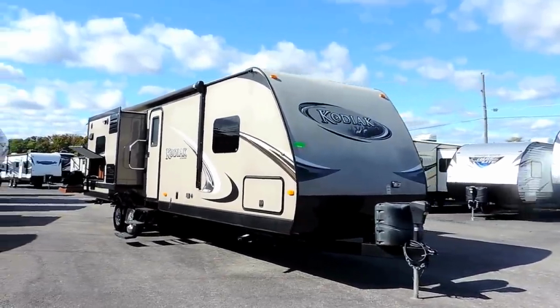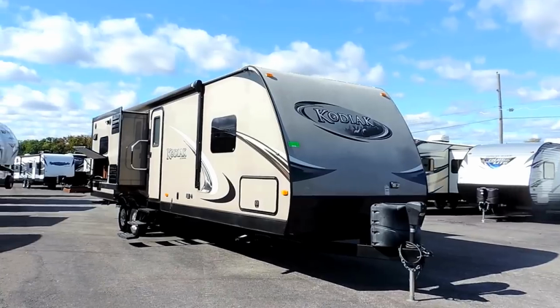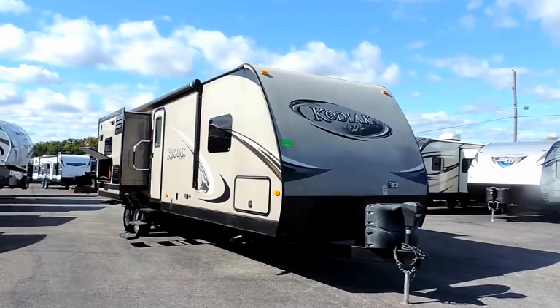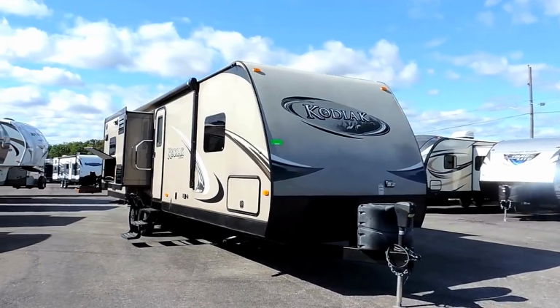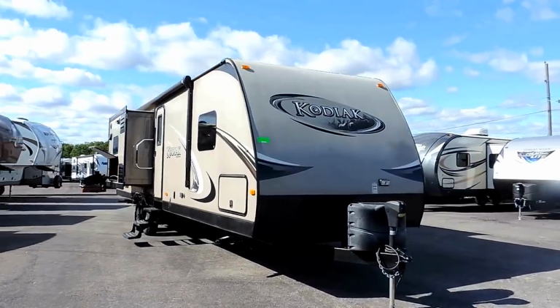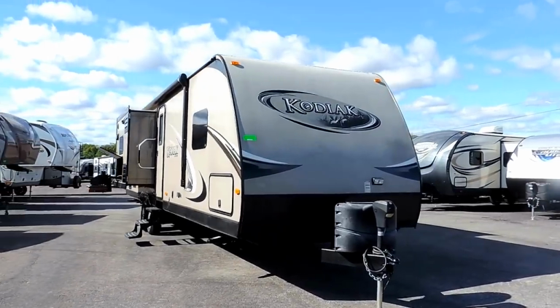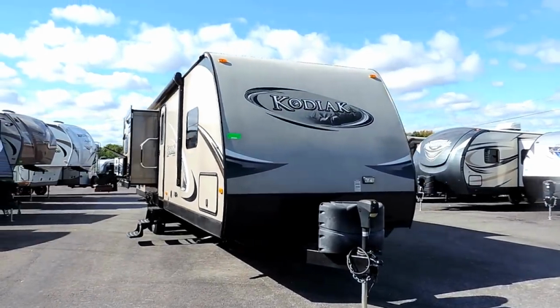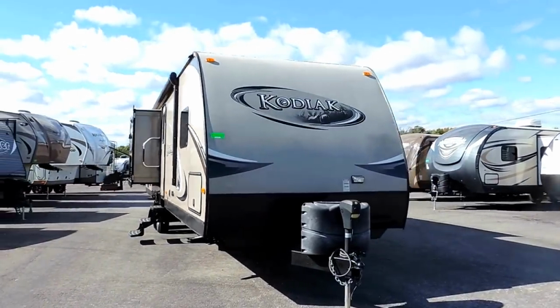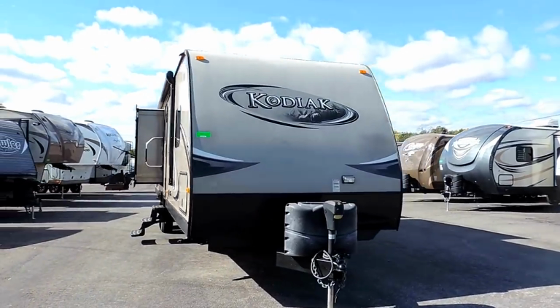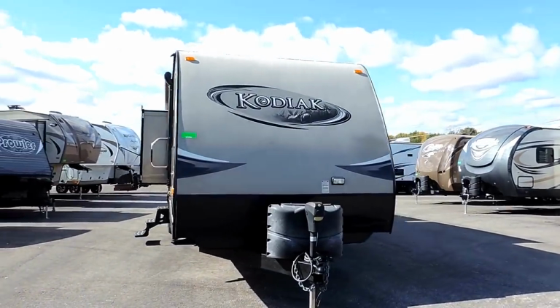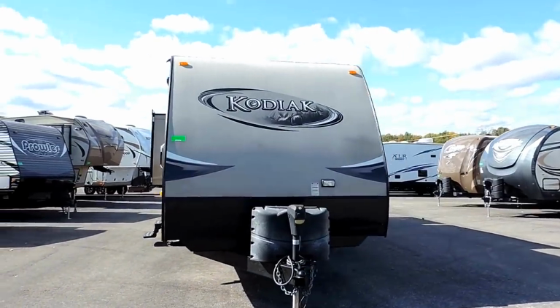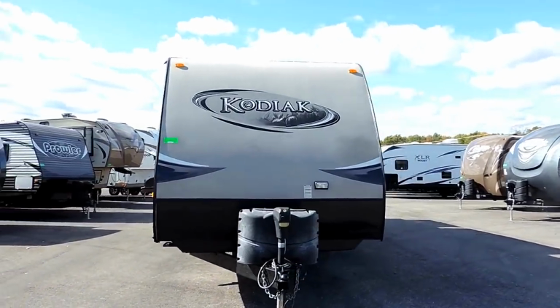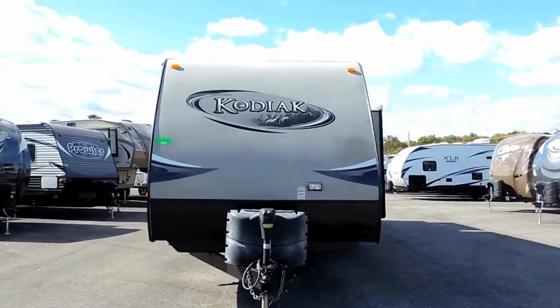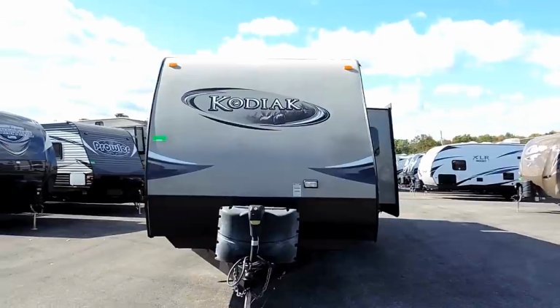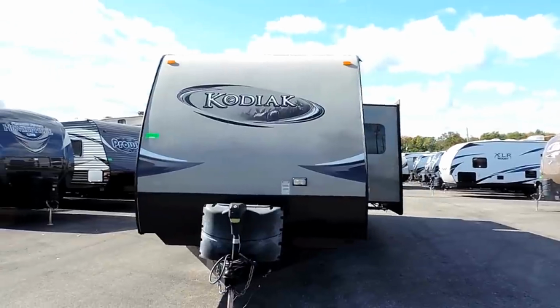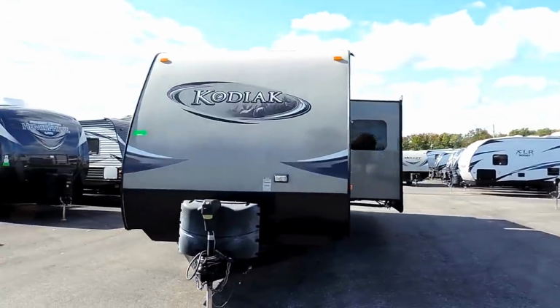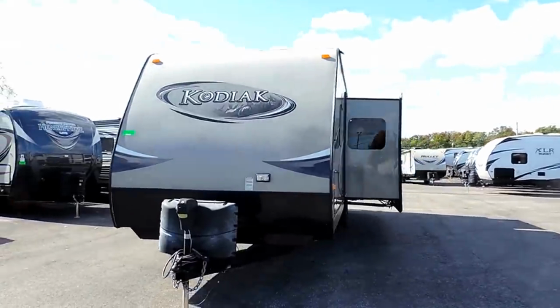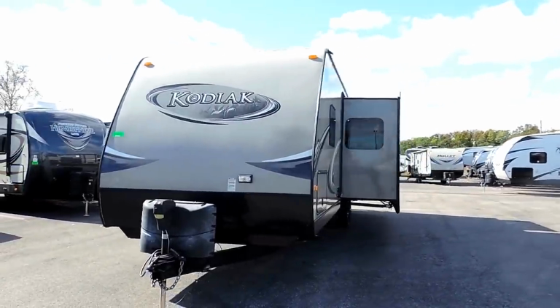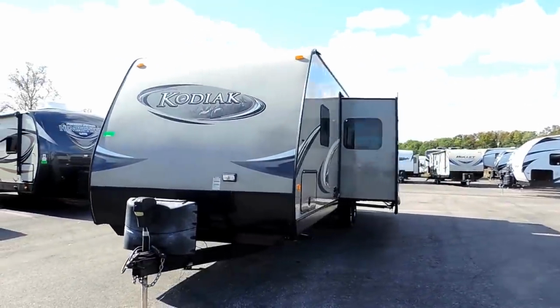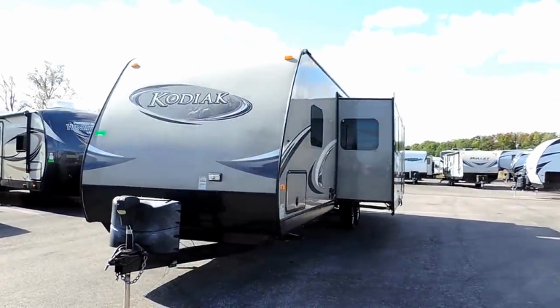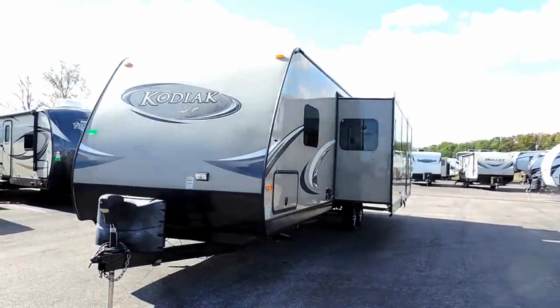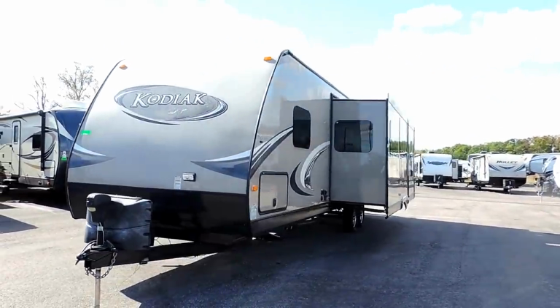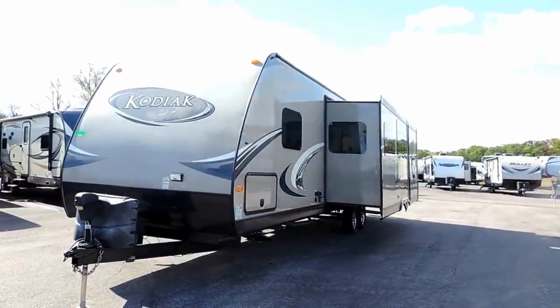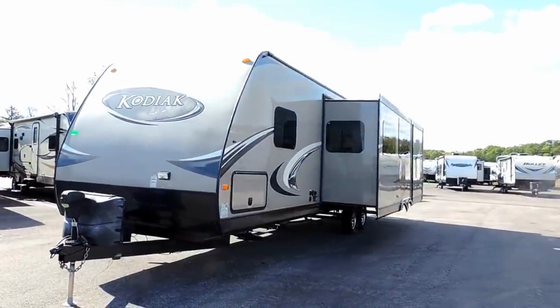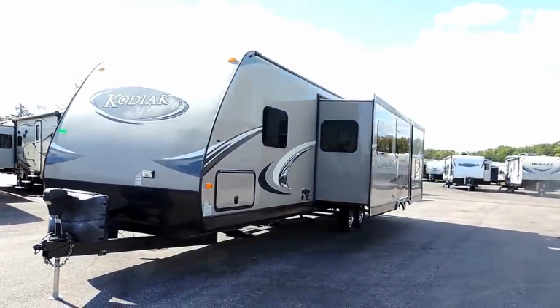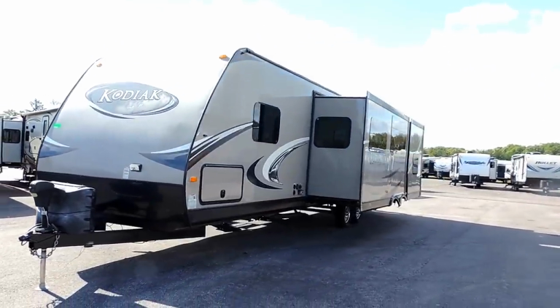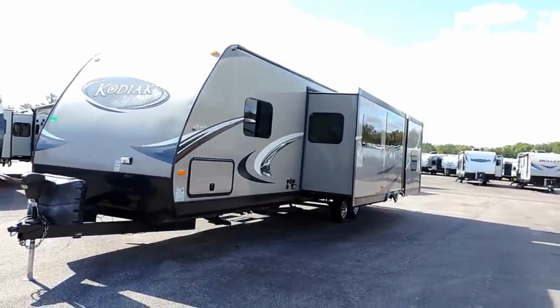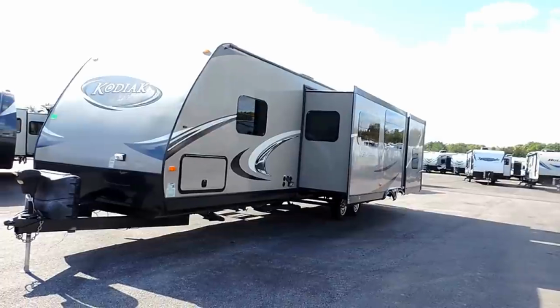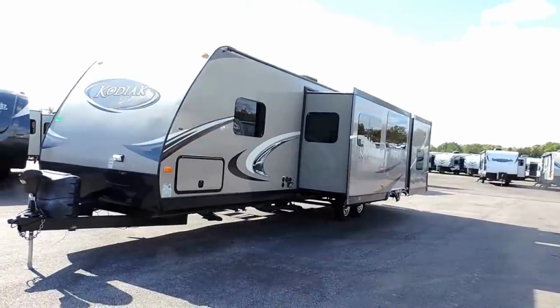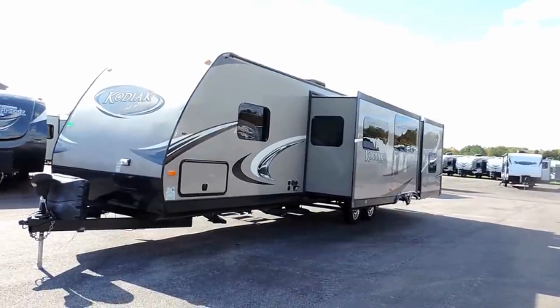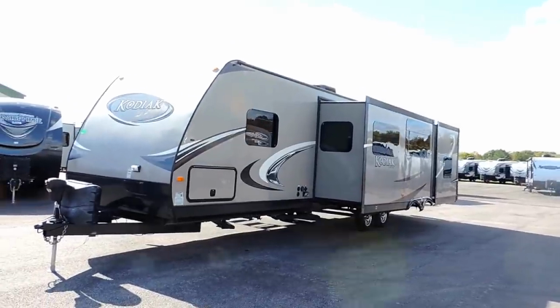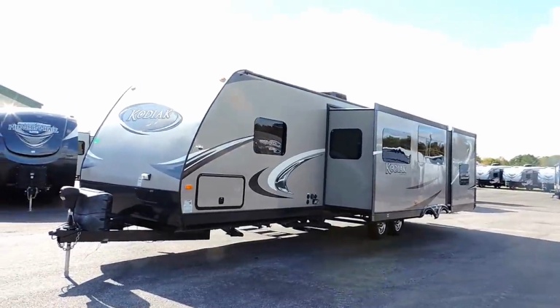It's 36 feet long and only weighs 7,500 and 31 pounds dry. It's got a 52 gallon fresh water tank, 67 gallon gray, and a 28 gallon black water tank.